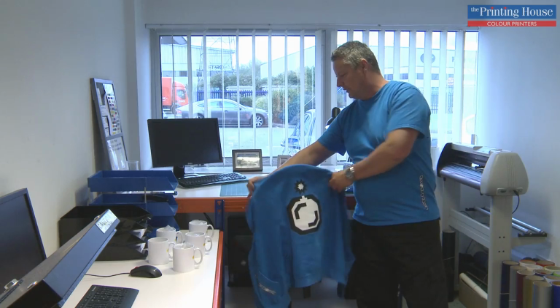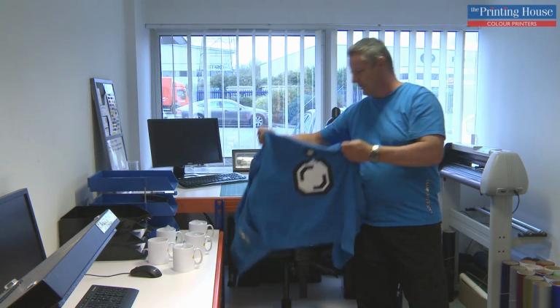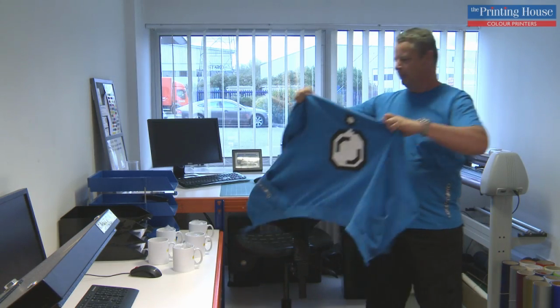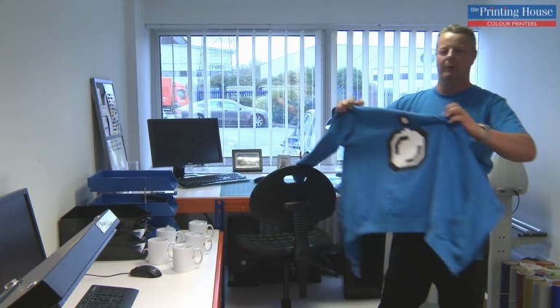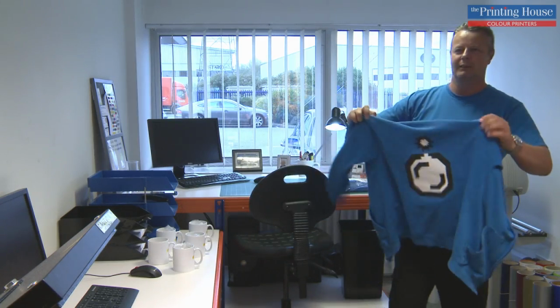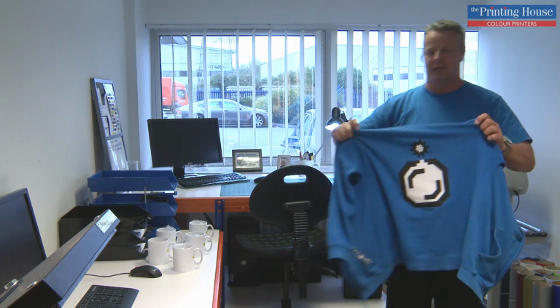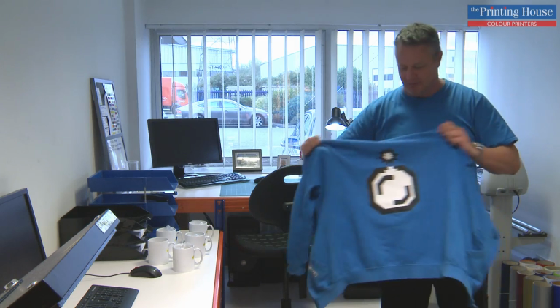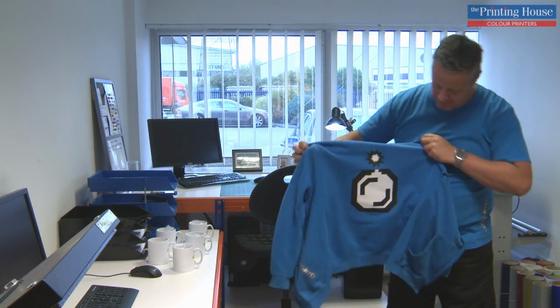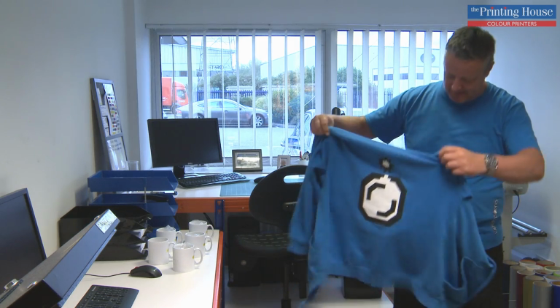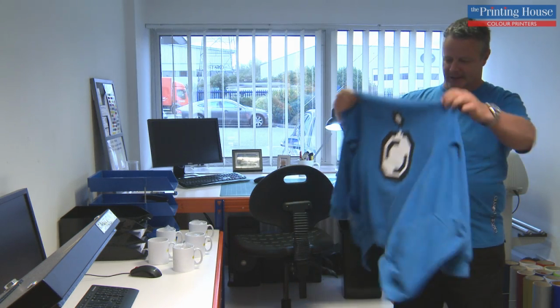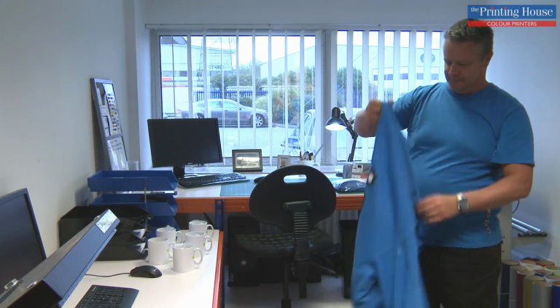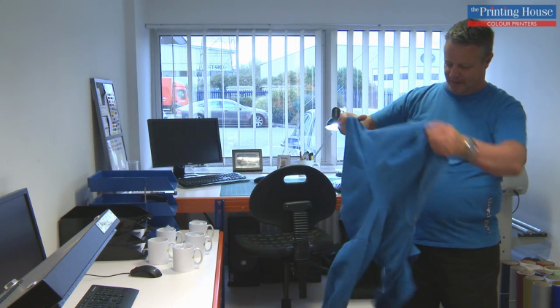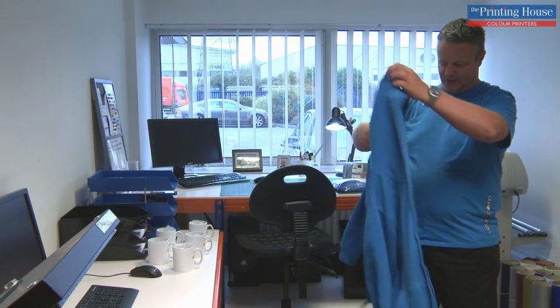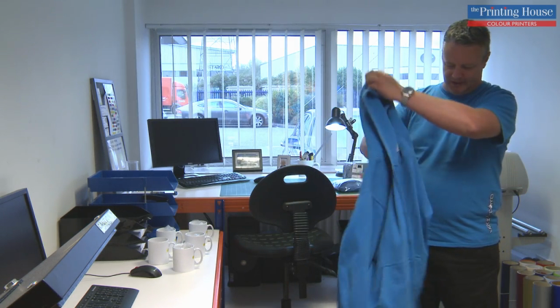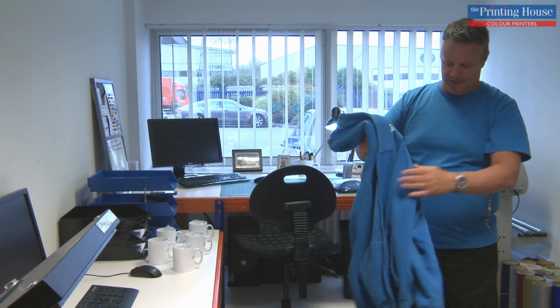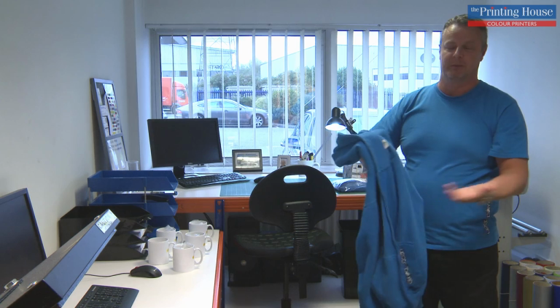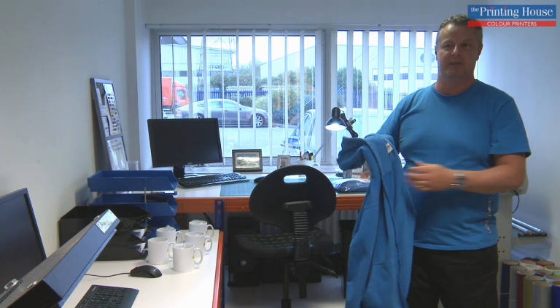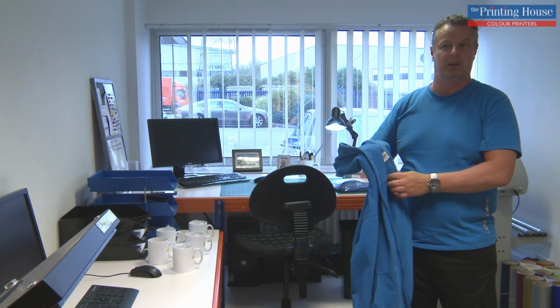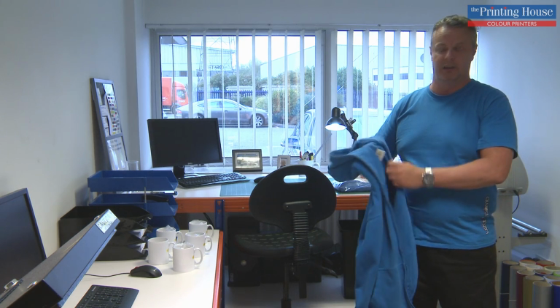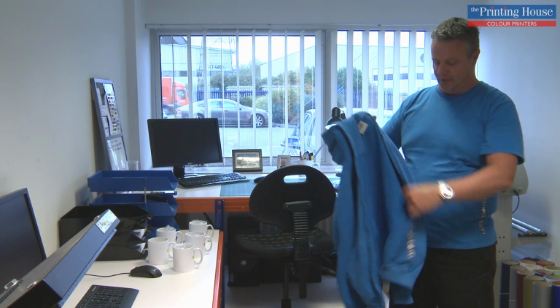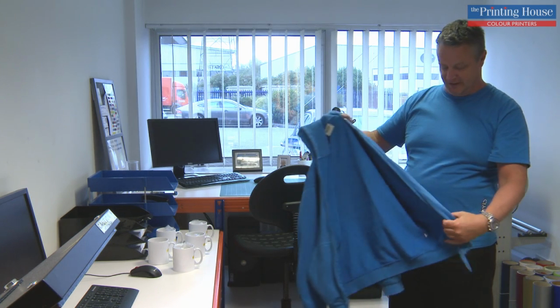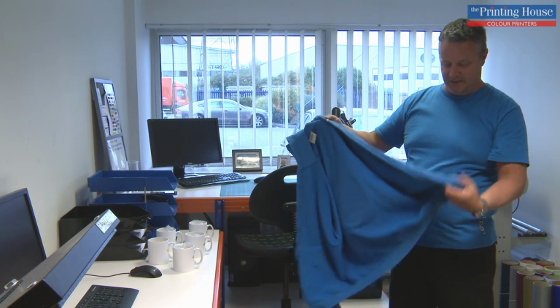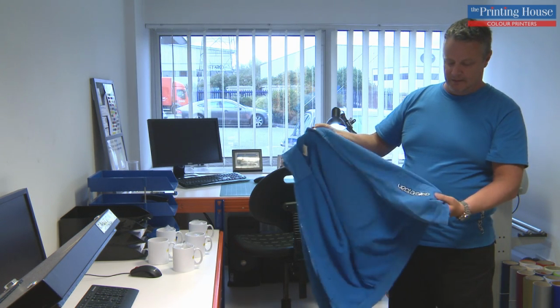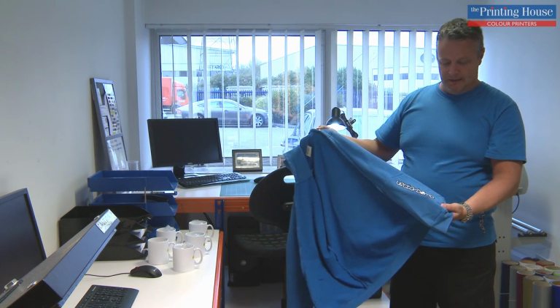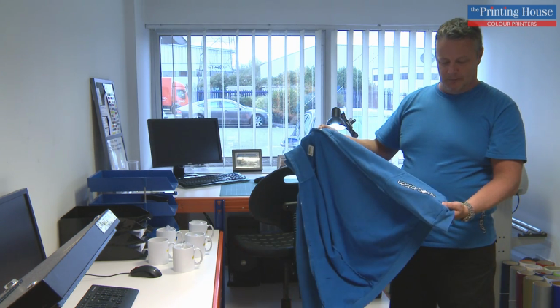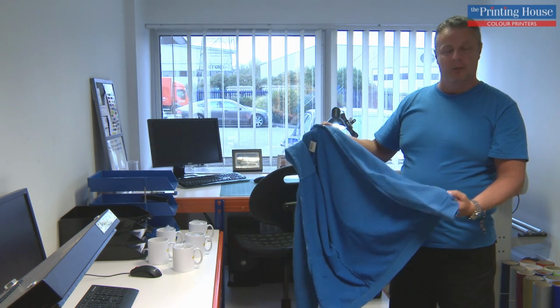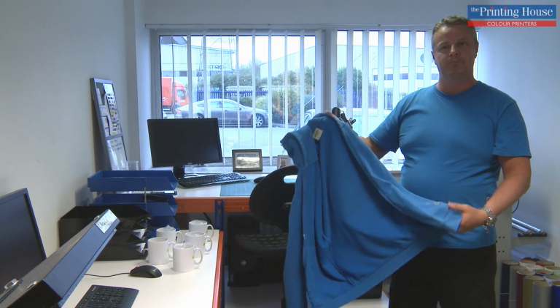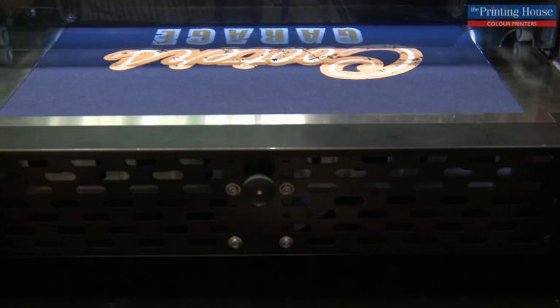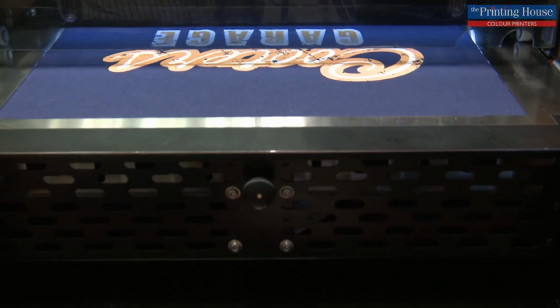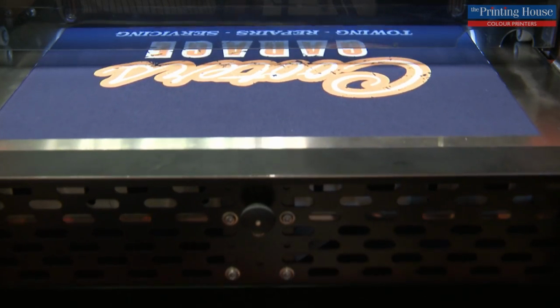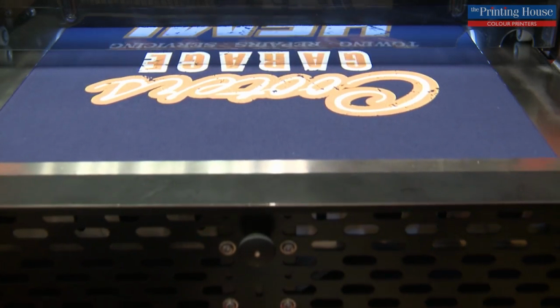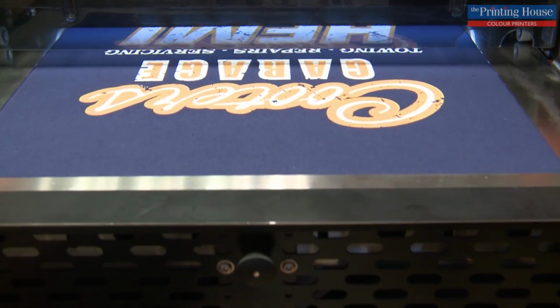This is actually our own workwear — all the staff have these. It's a very good quality hoodie; it has to be because it's washed a lot. The durability is there. We brand them up. We do a lot for the workwear industry.